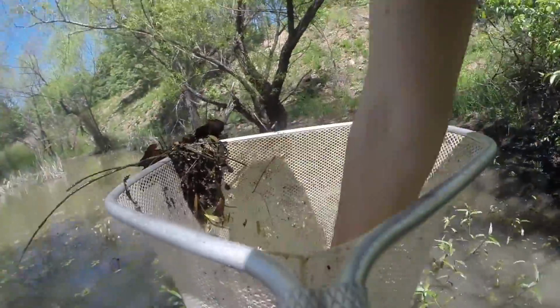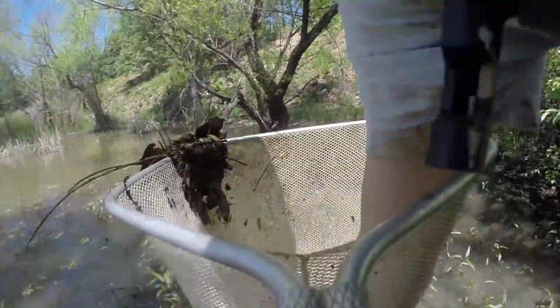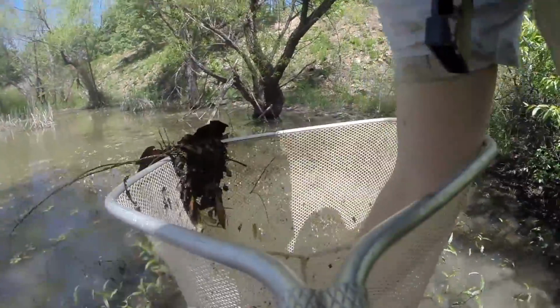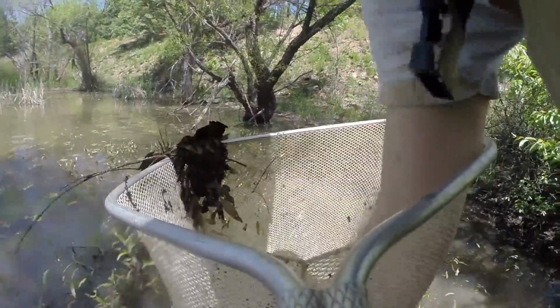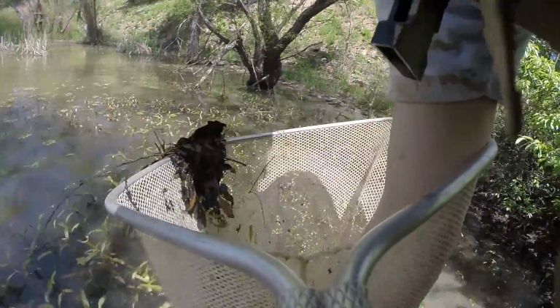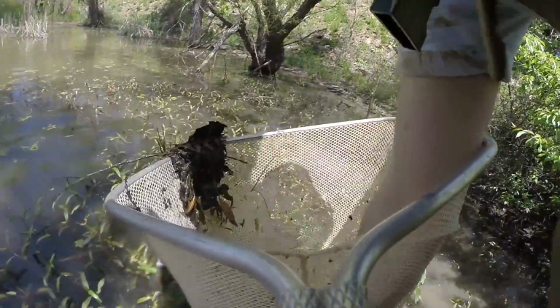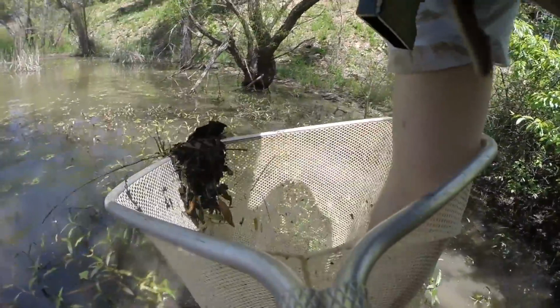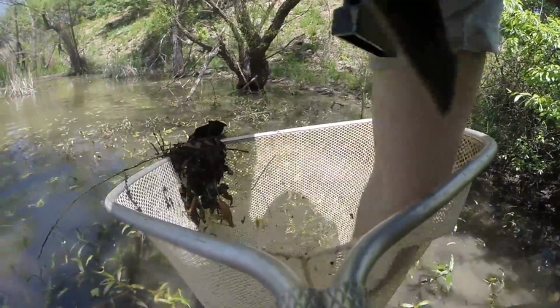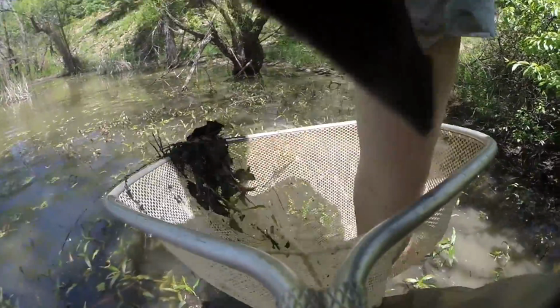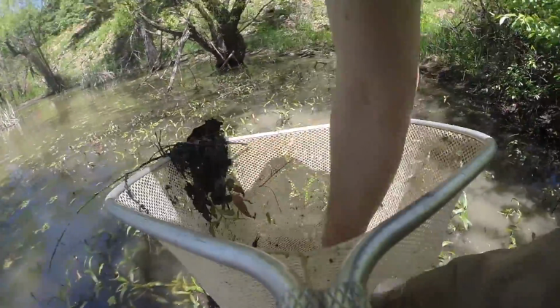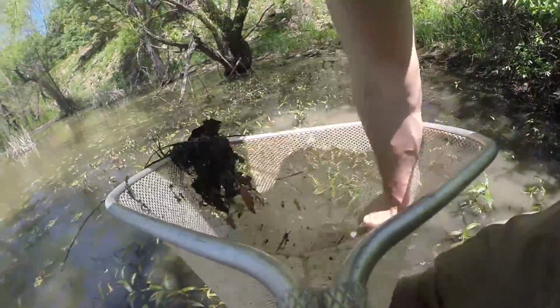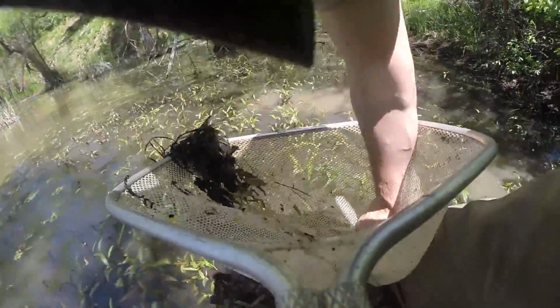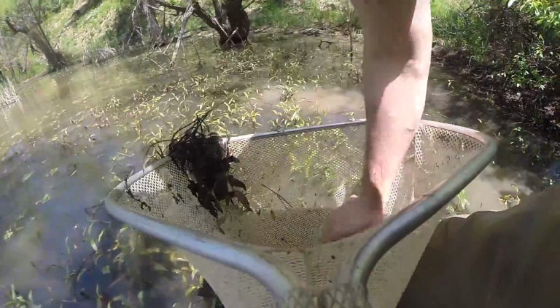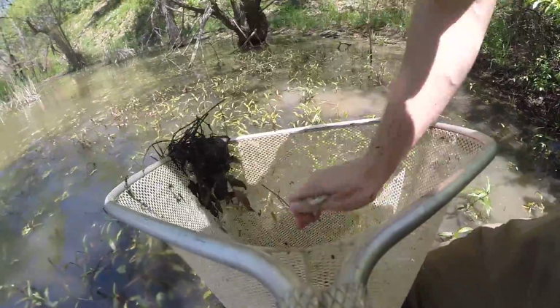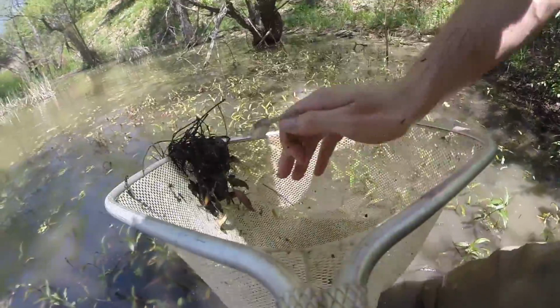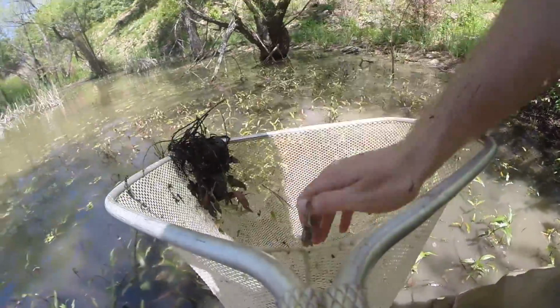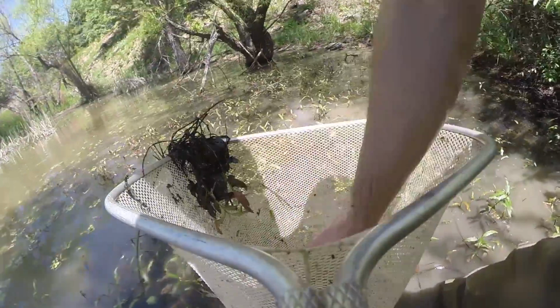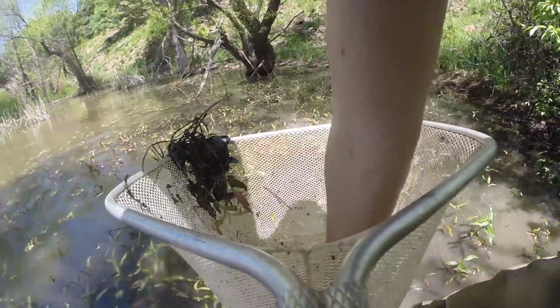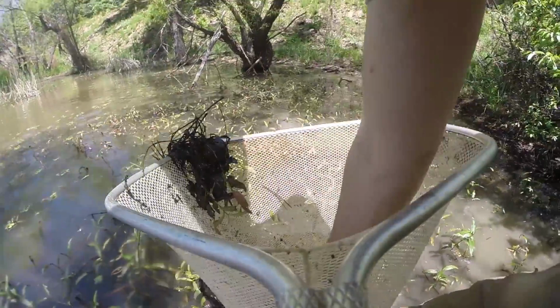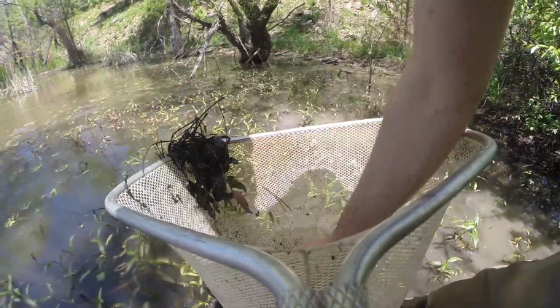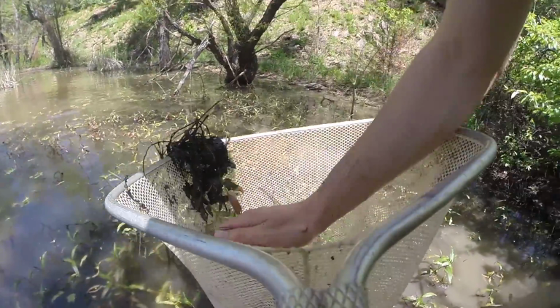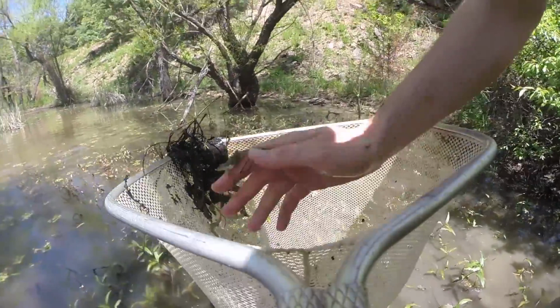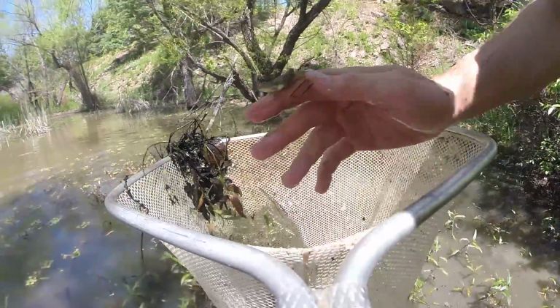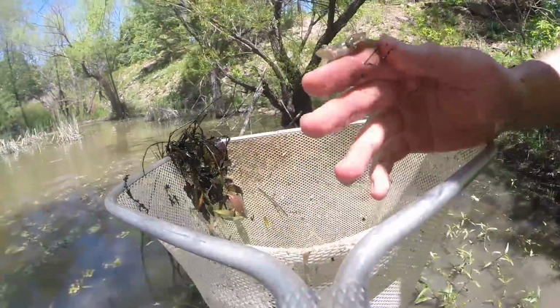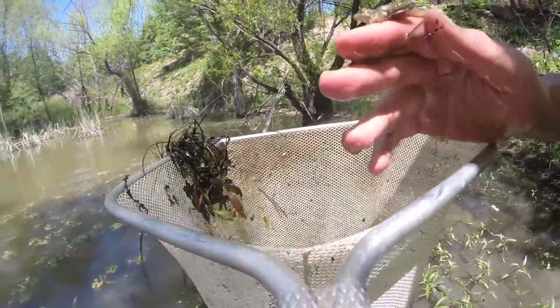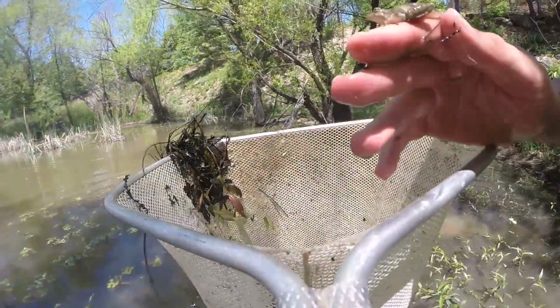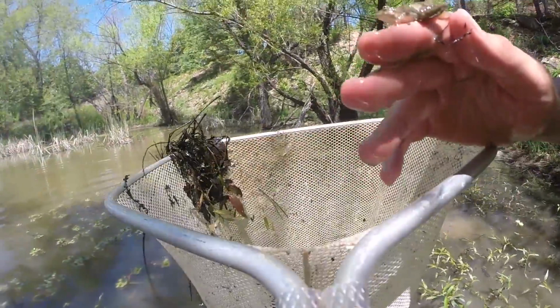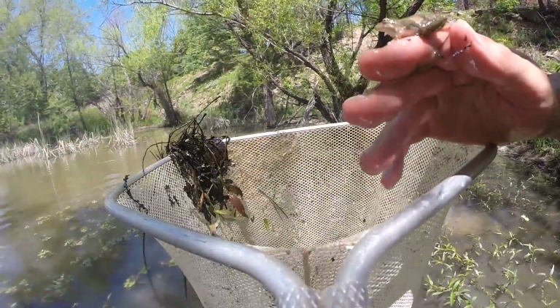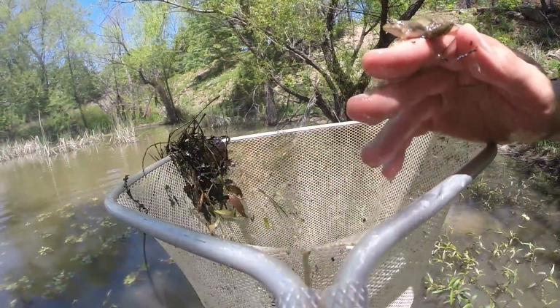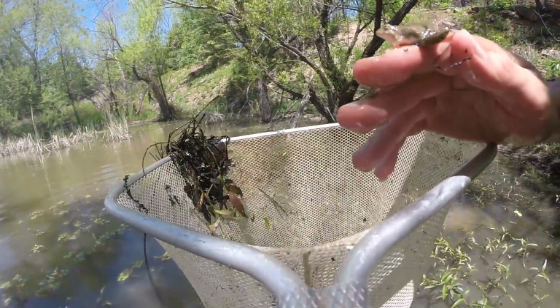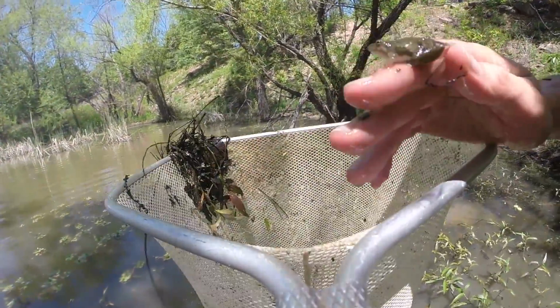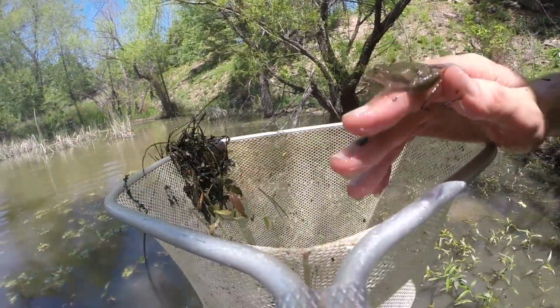We got one. Yeah, I got an Icarus. That's a good sized one.